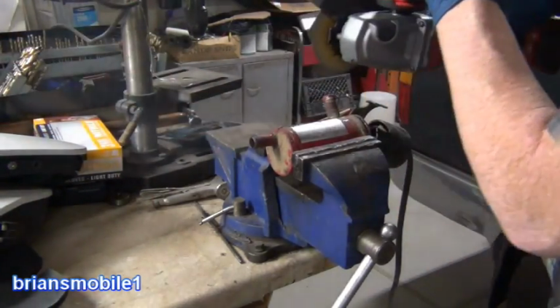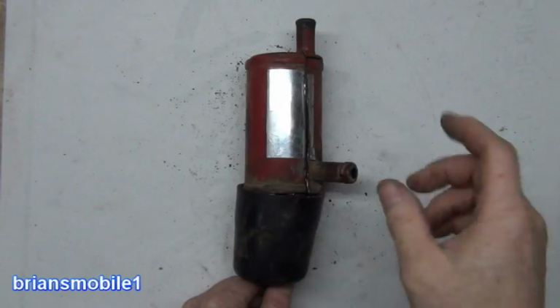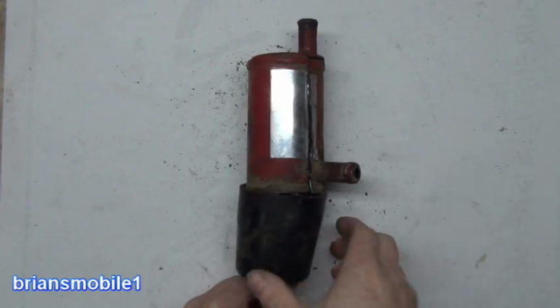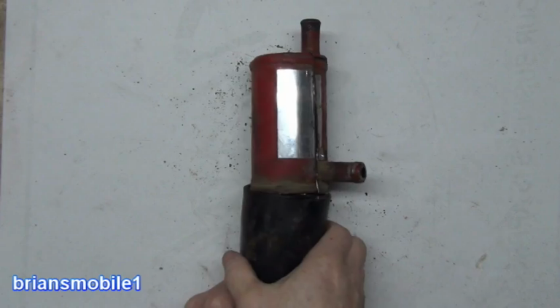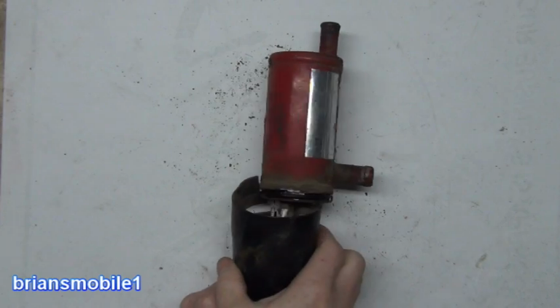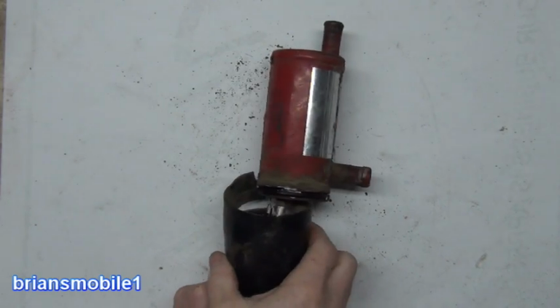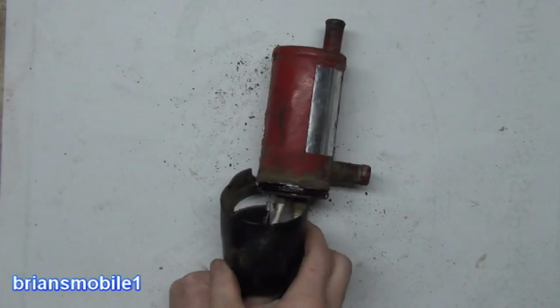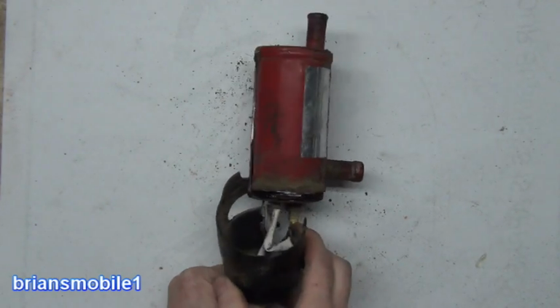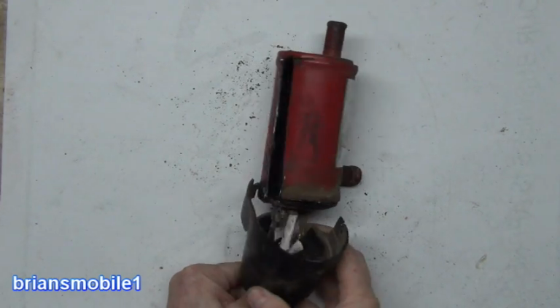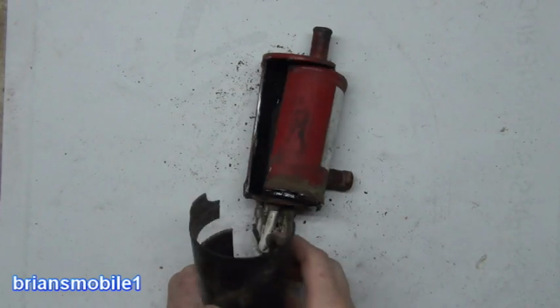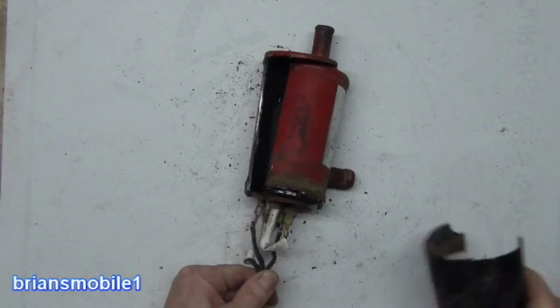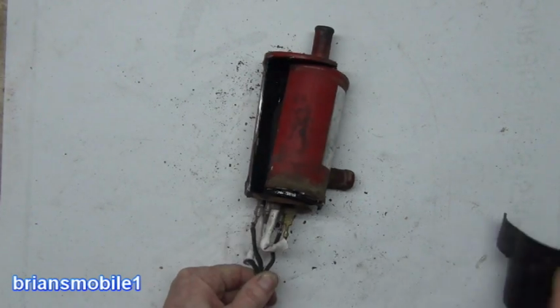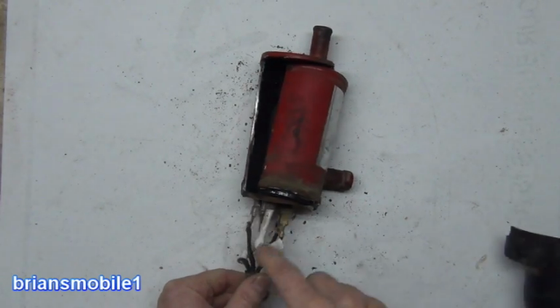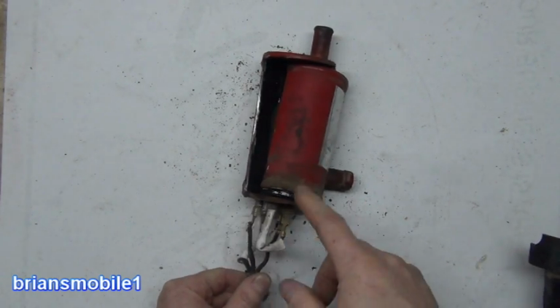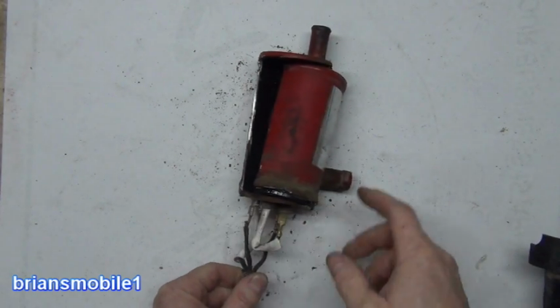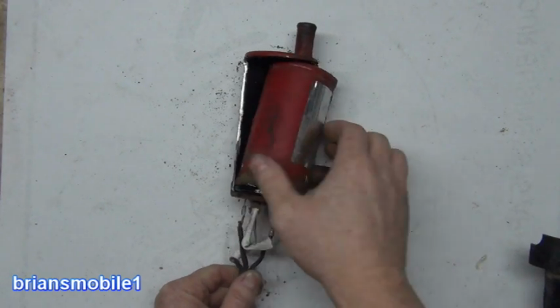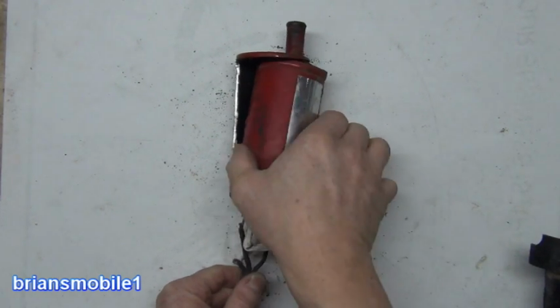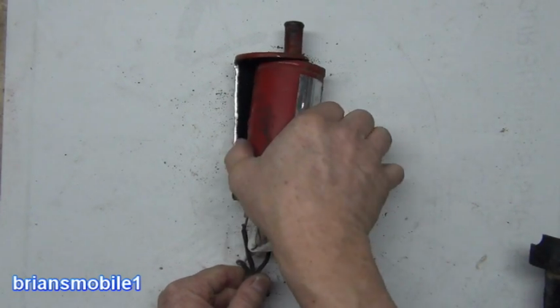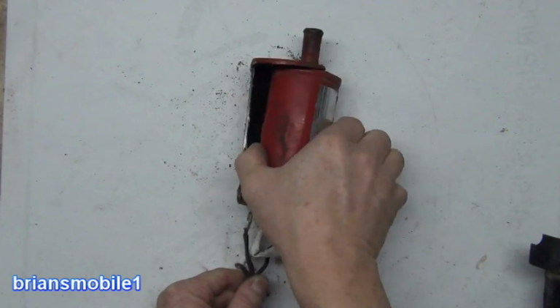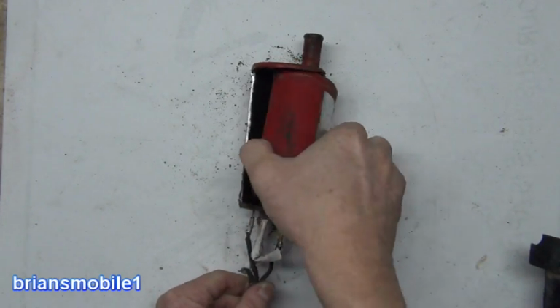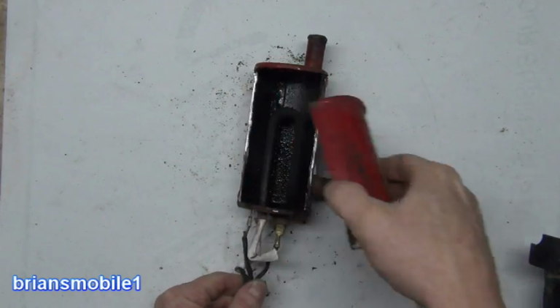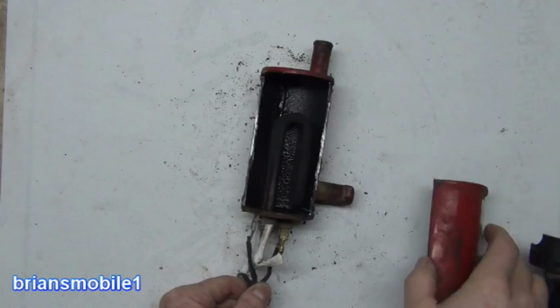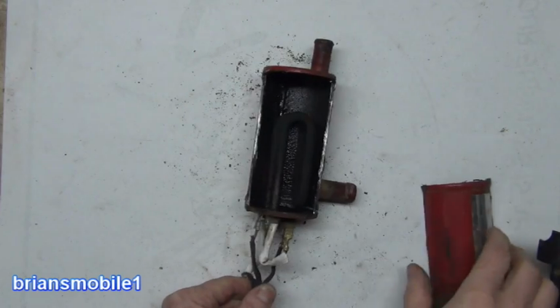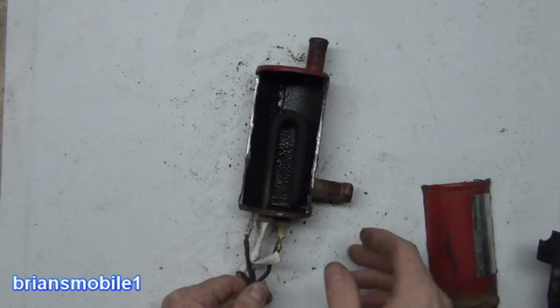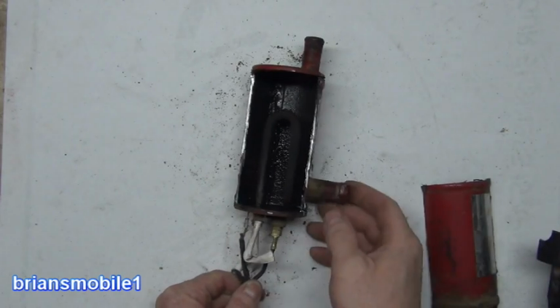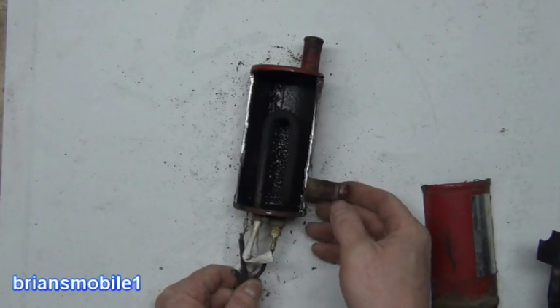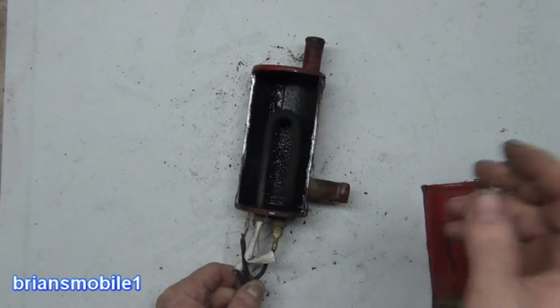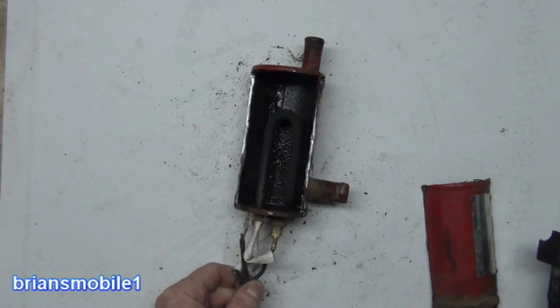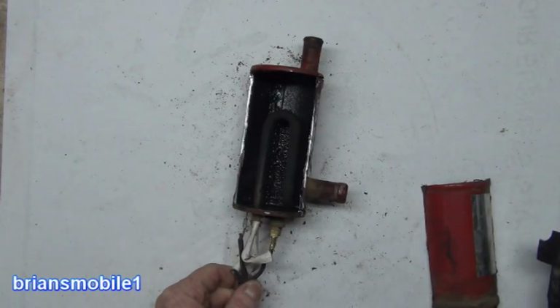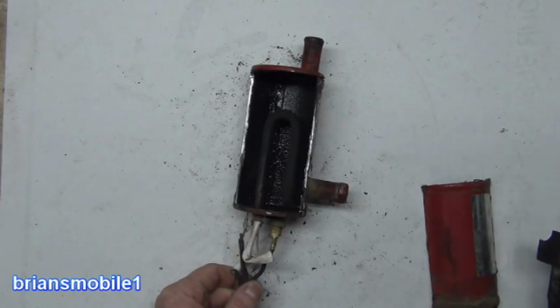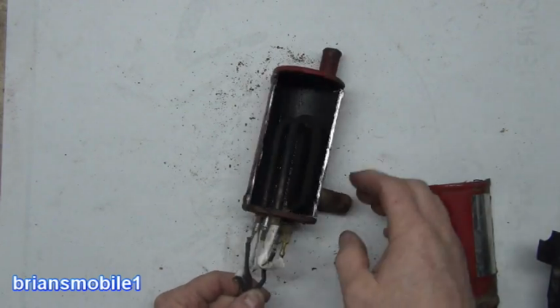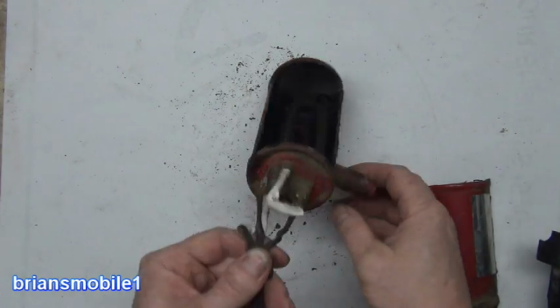I've cut this so I could get the plastic cap off so you can see the wiring, and also cut the tank so we can see what's inside of it. Let's zoom in and give you a look.